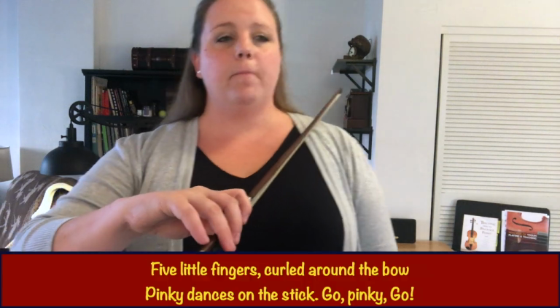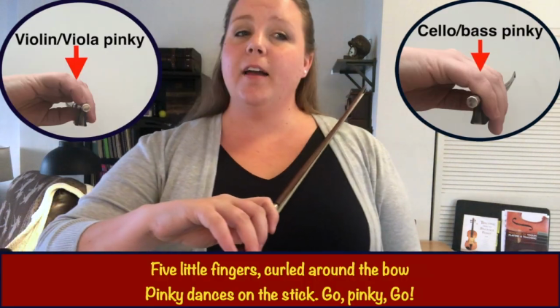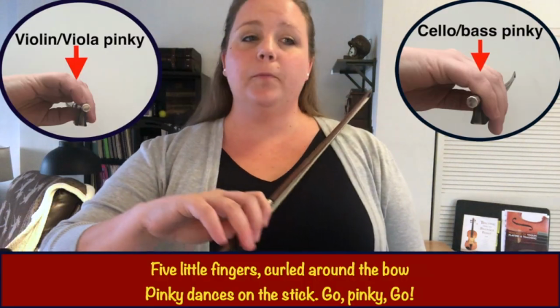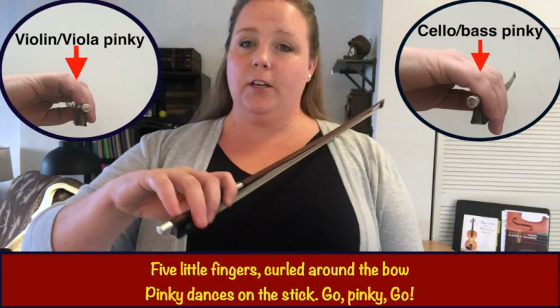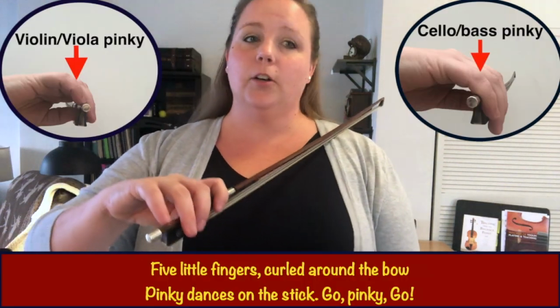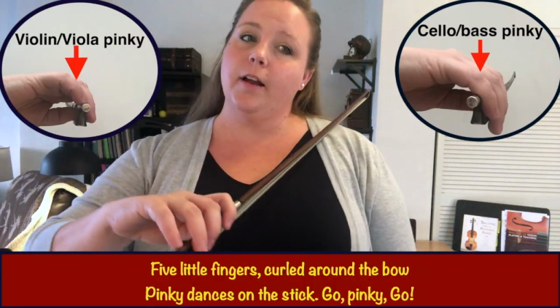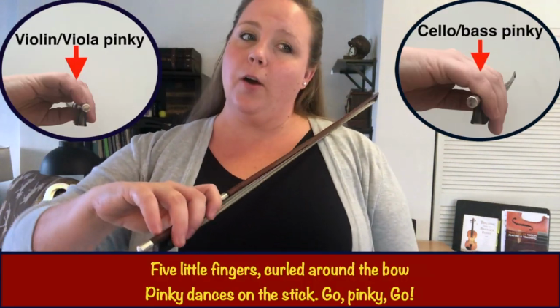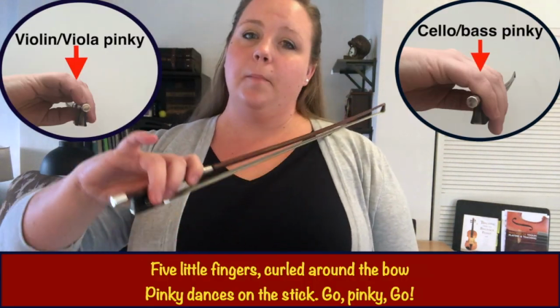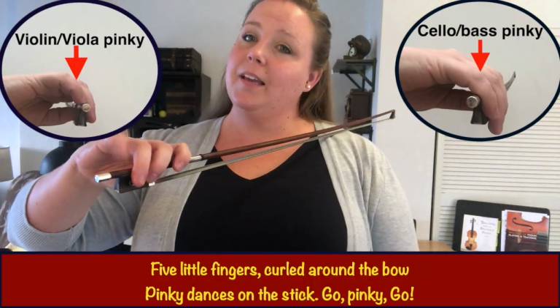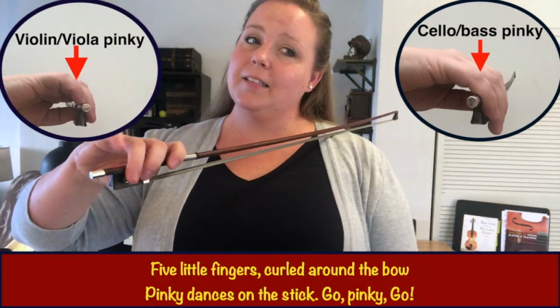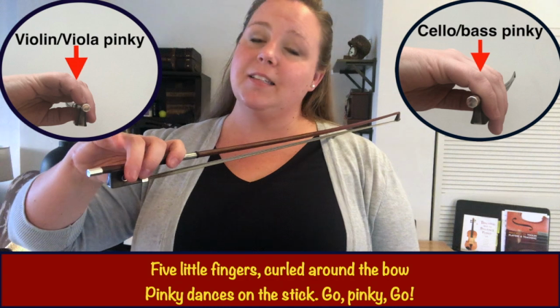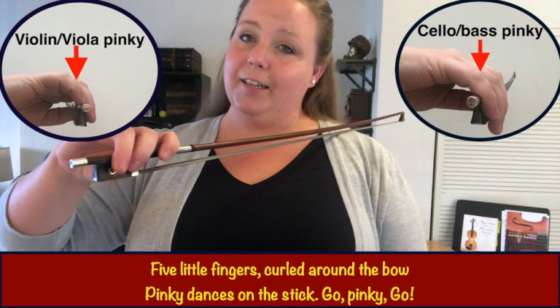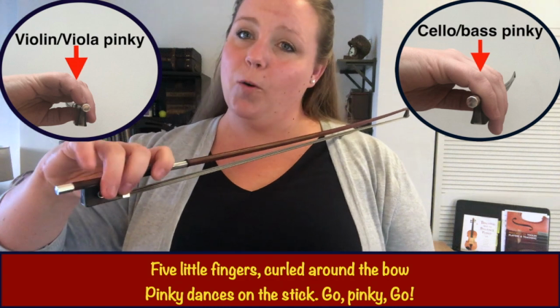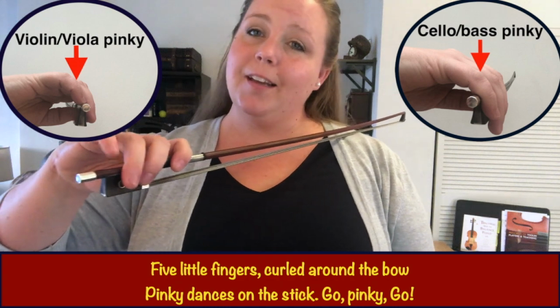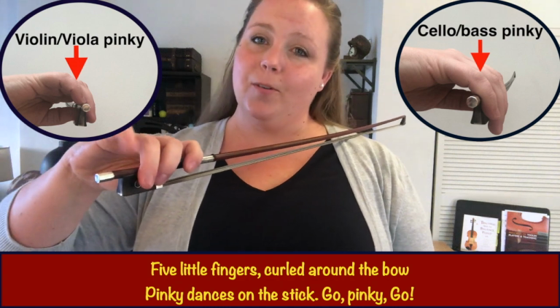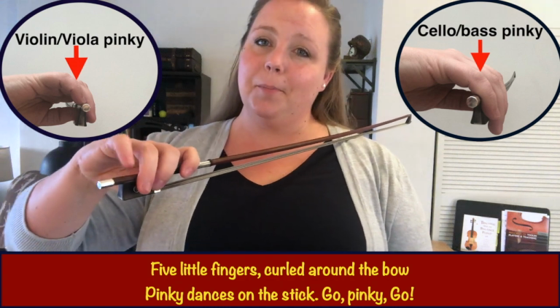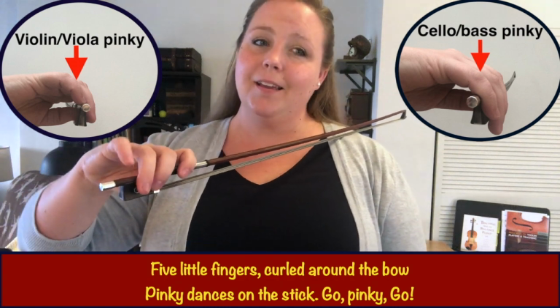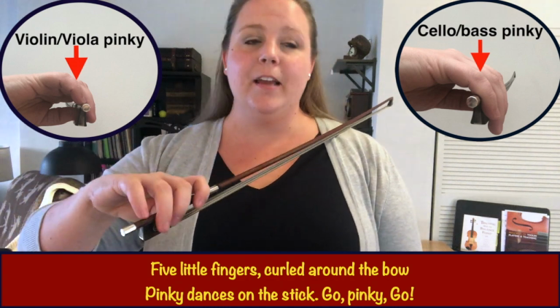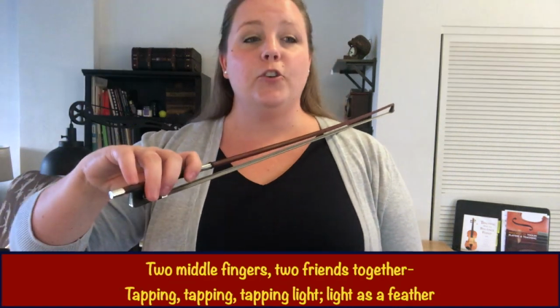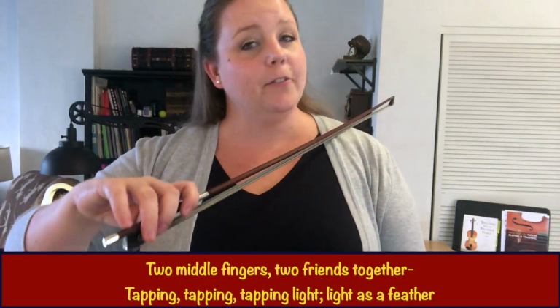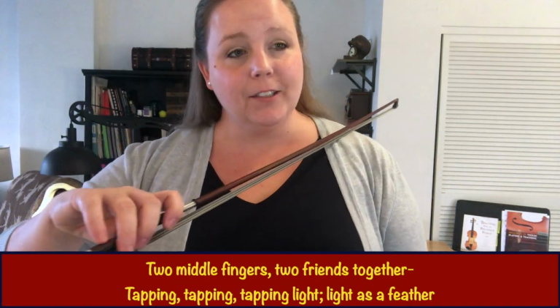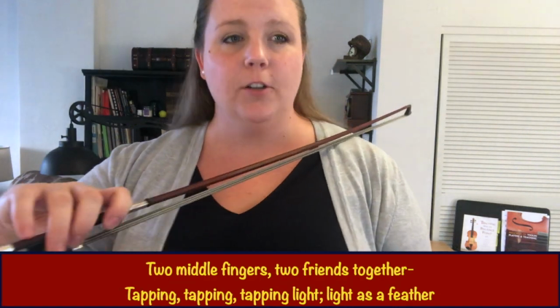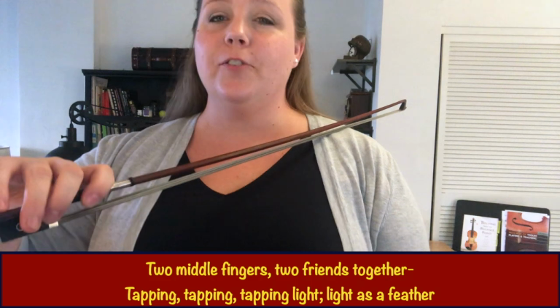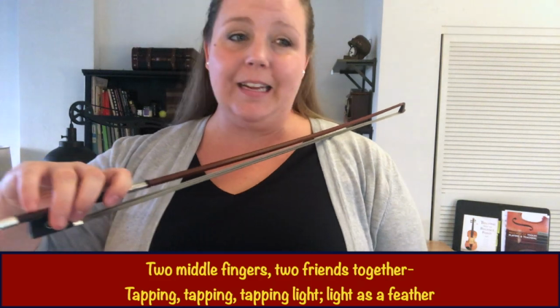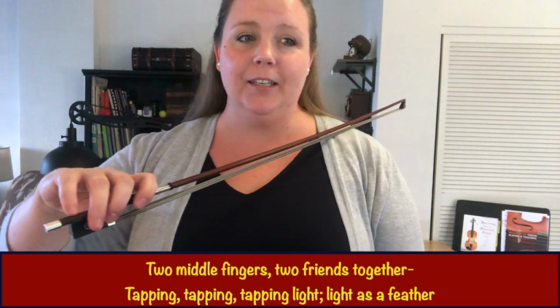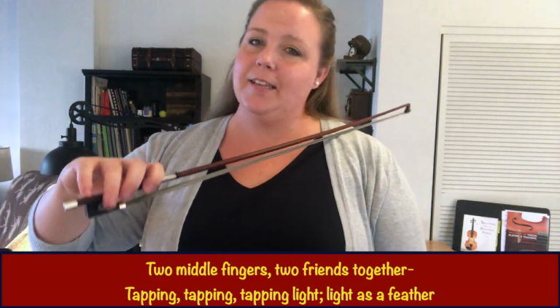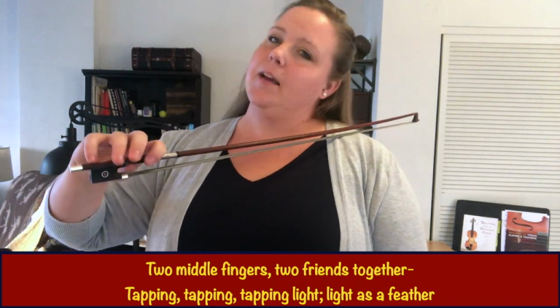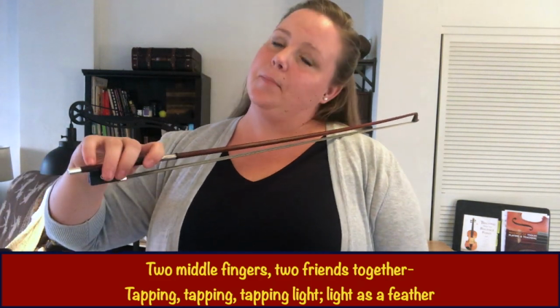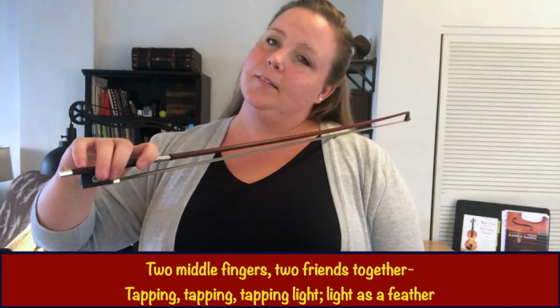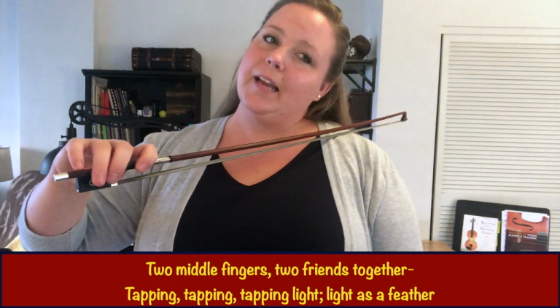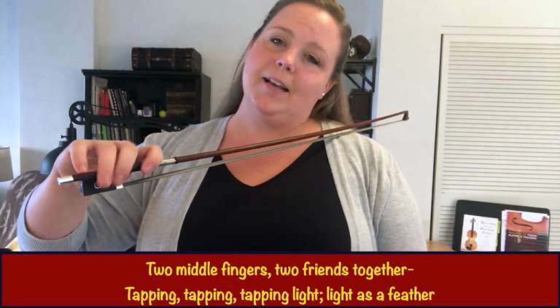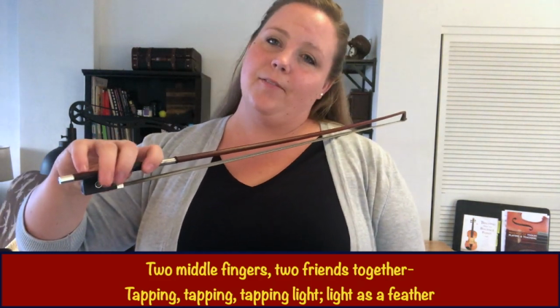Five little fingers curled around the bow, pinky dances on the stick, go pinky go — tap your pinky. Two middle fingers, two friends together, tap tap tapping, light as a feather.